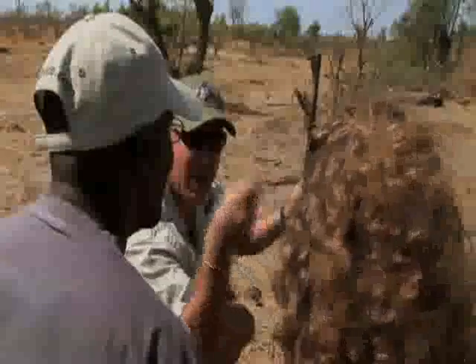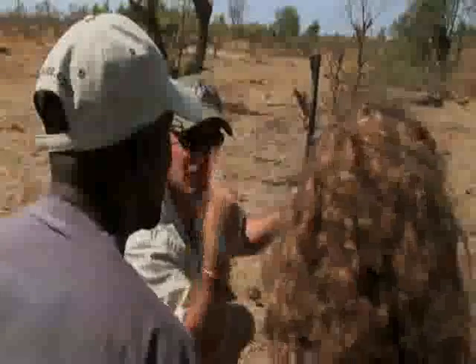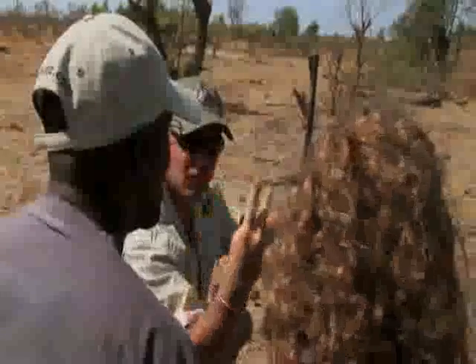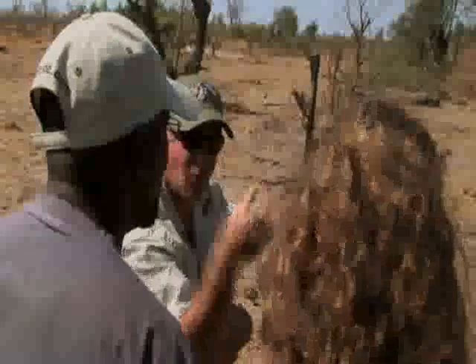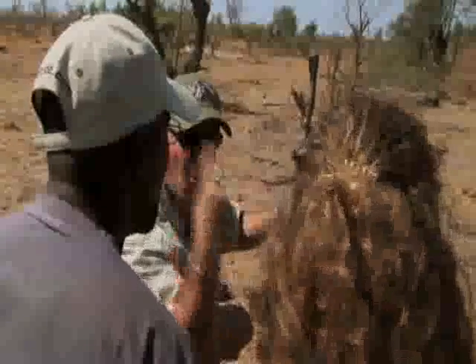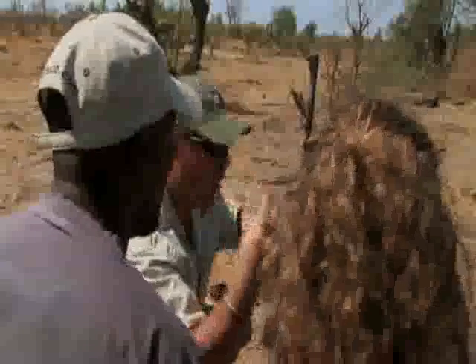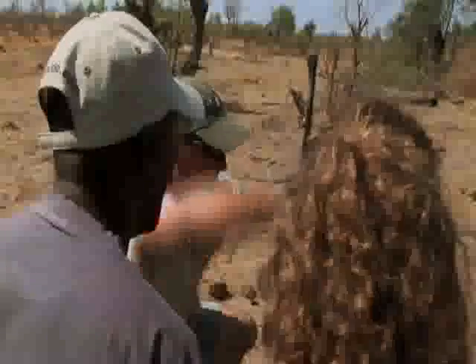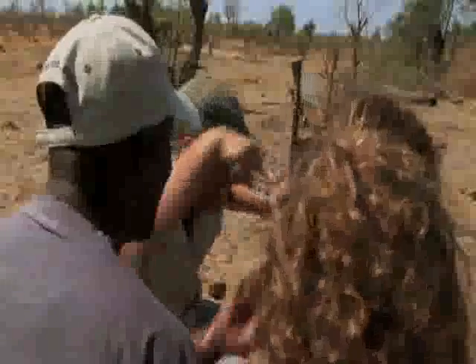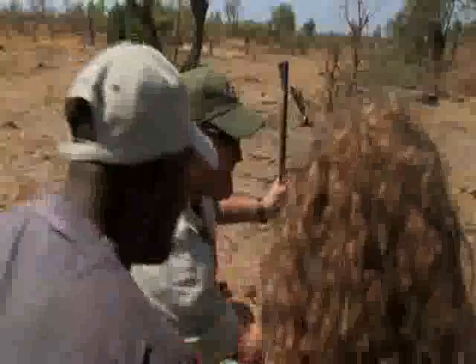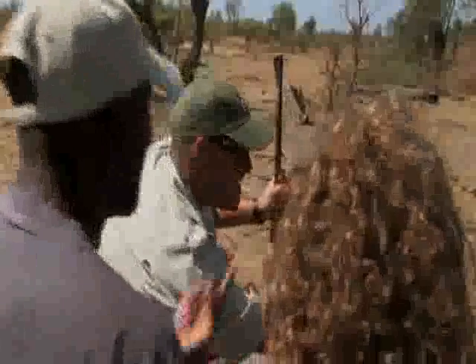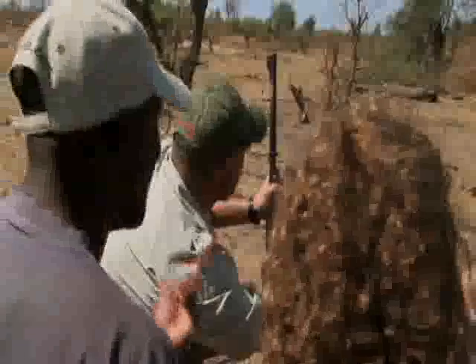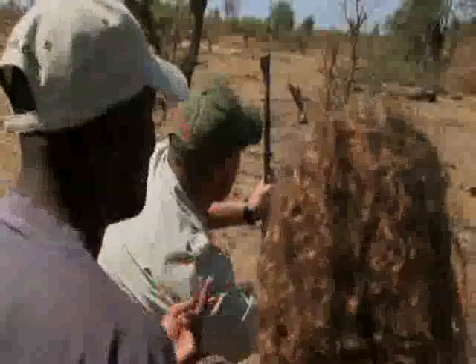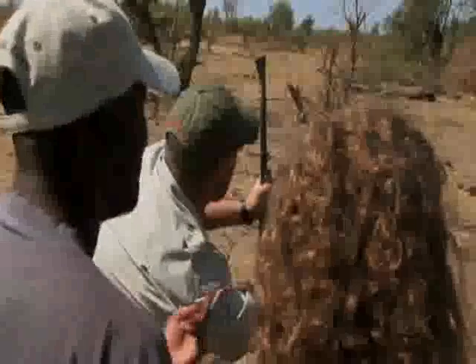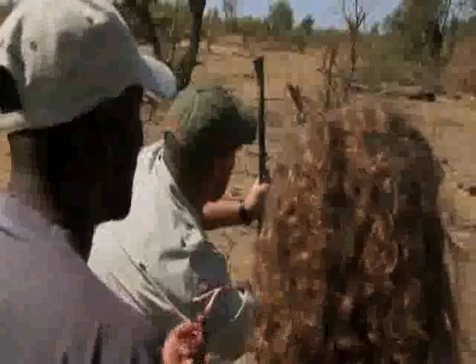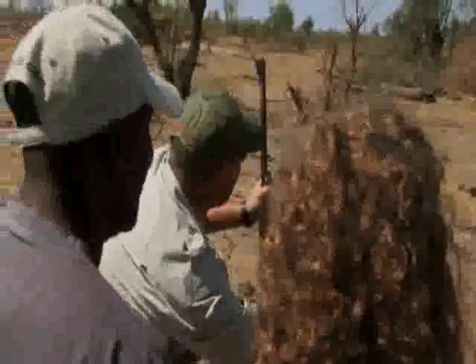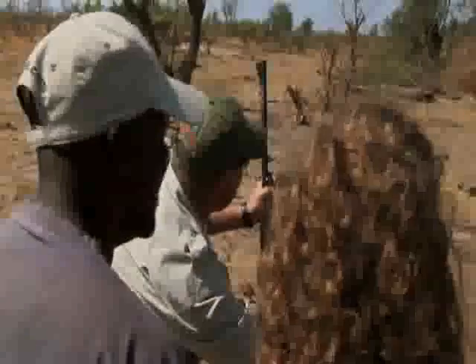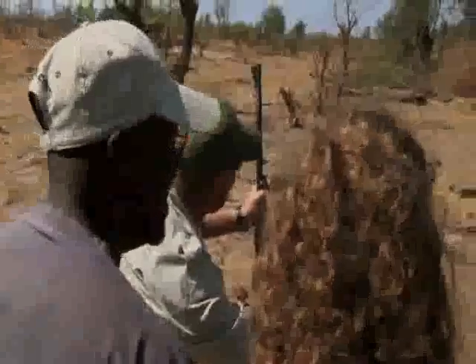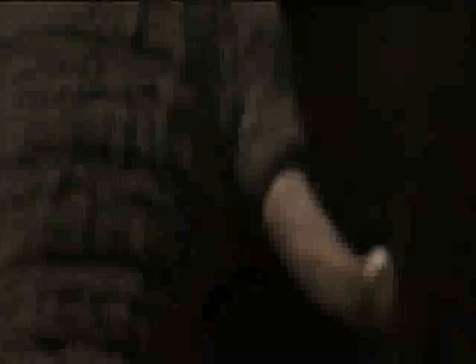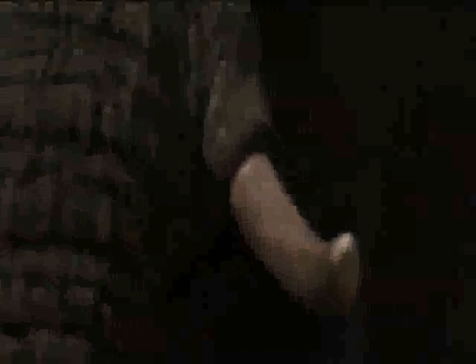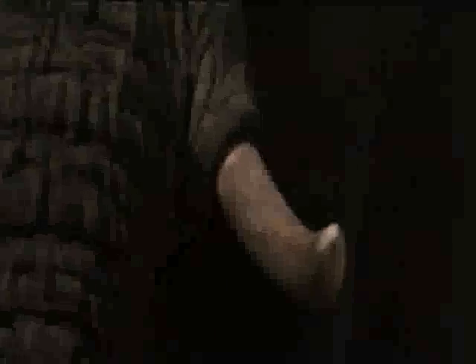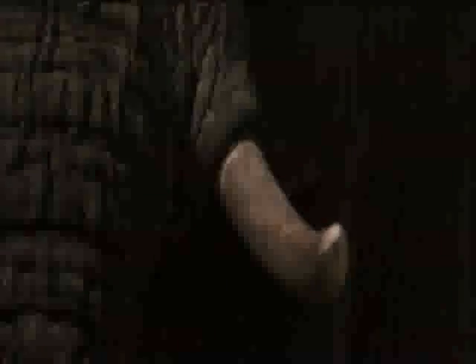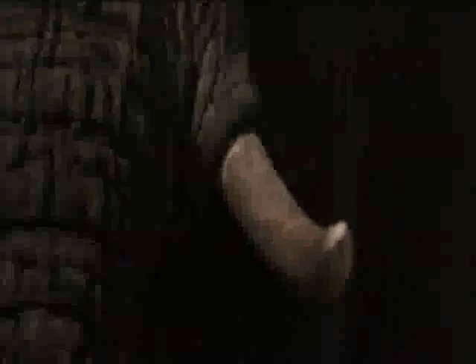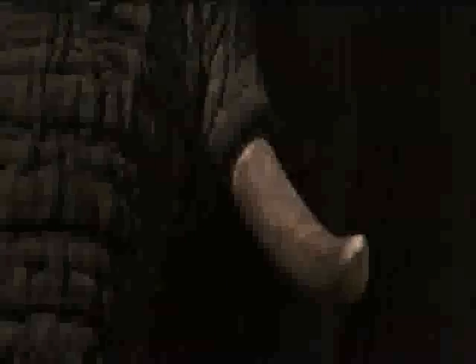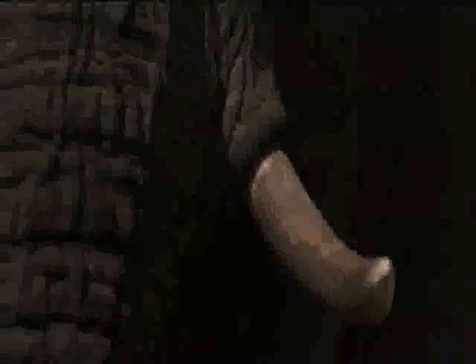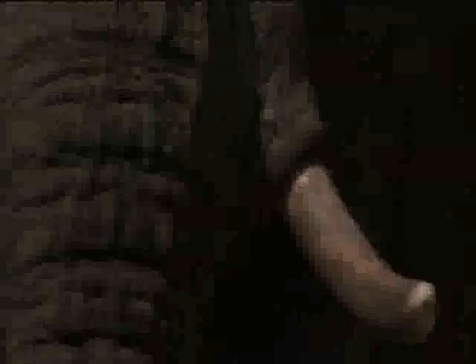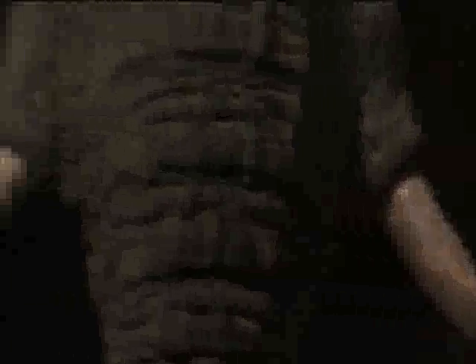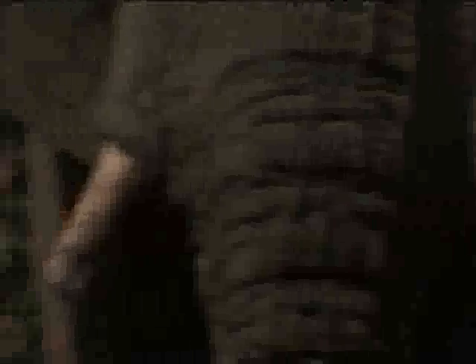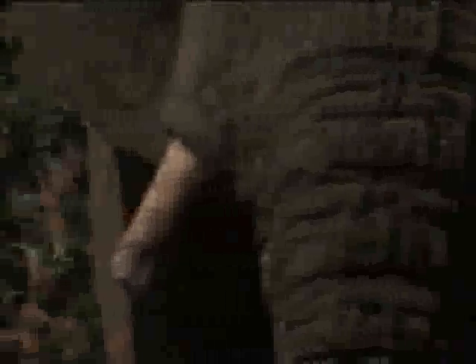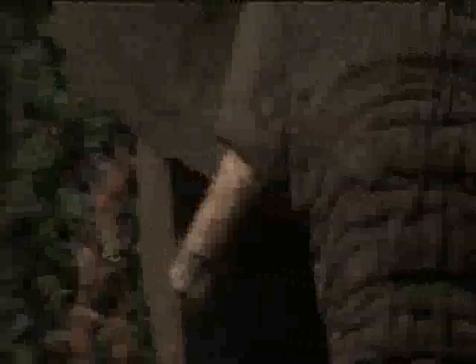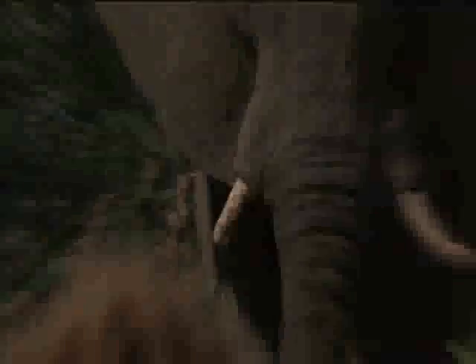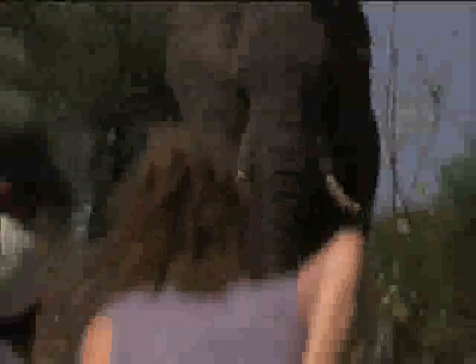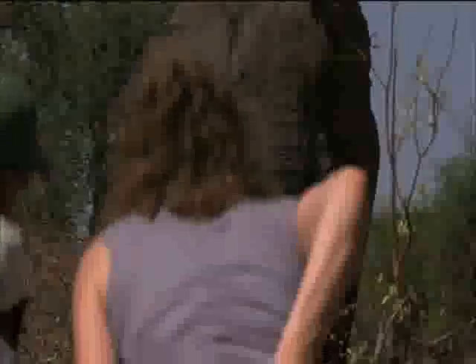Three, two, one. Go ahead. Well done. Can I go? Yeah, we can go. Okay. Nice and slow.